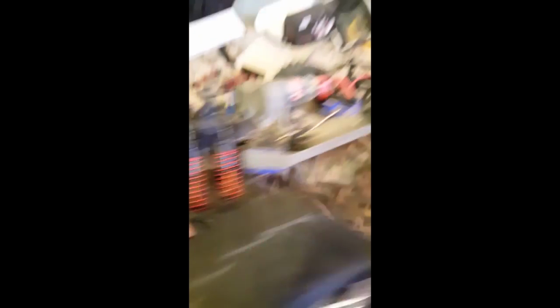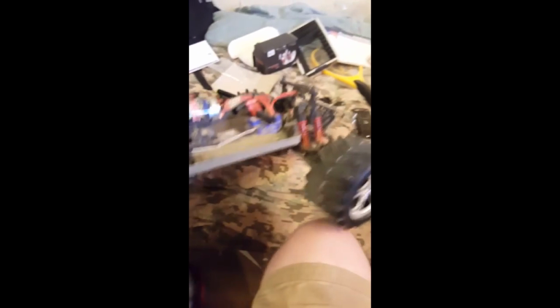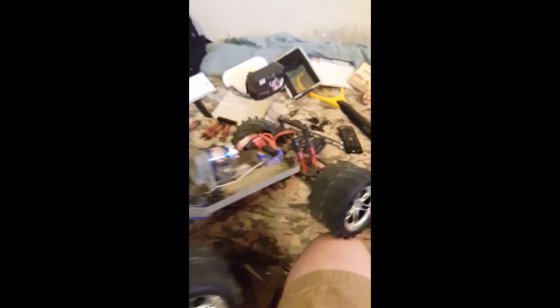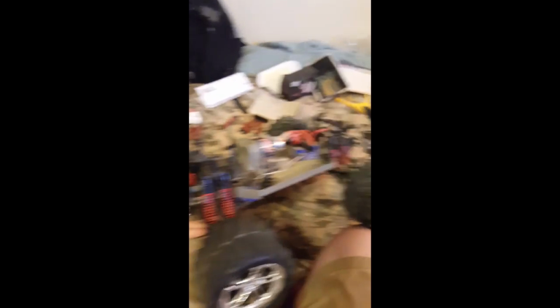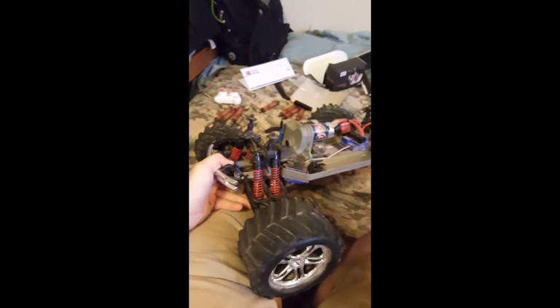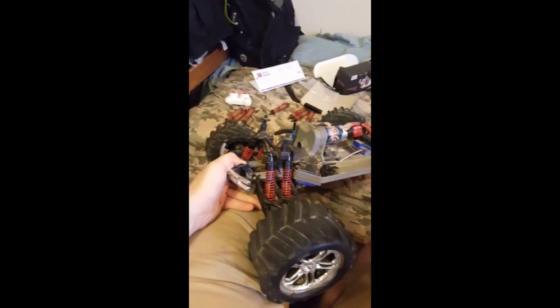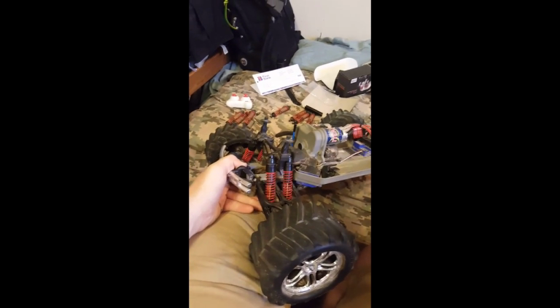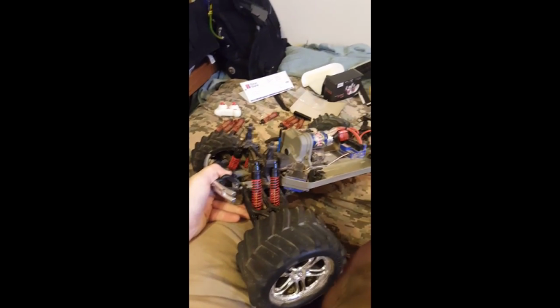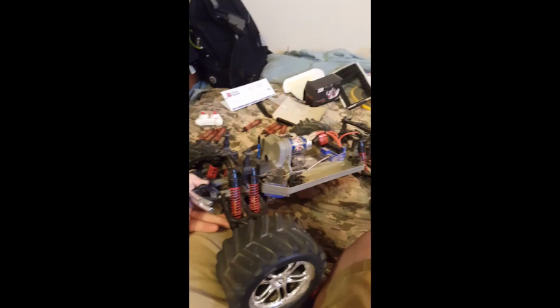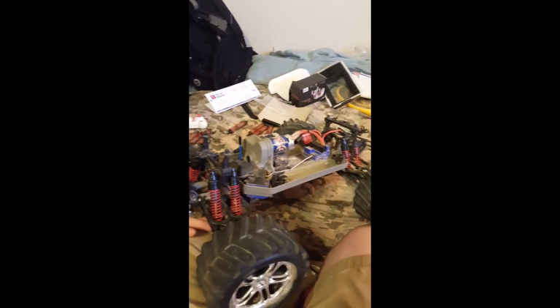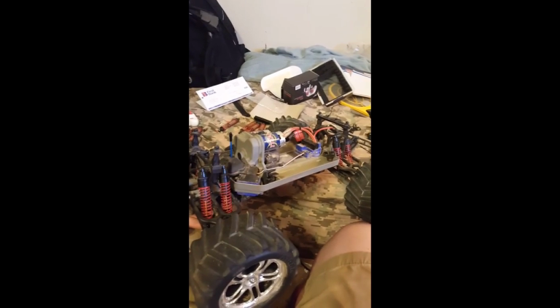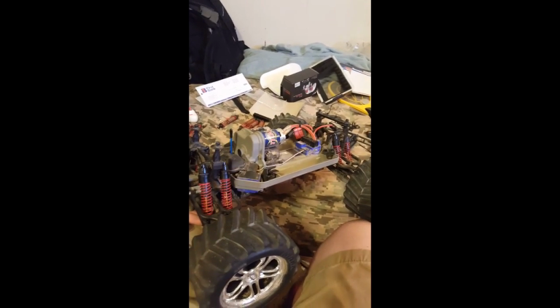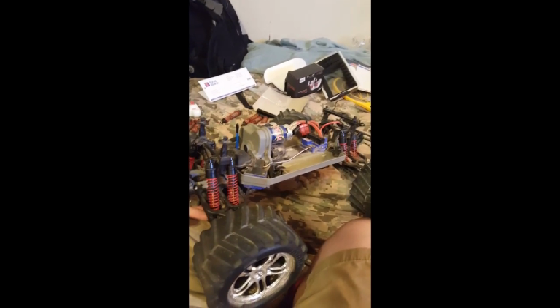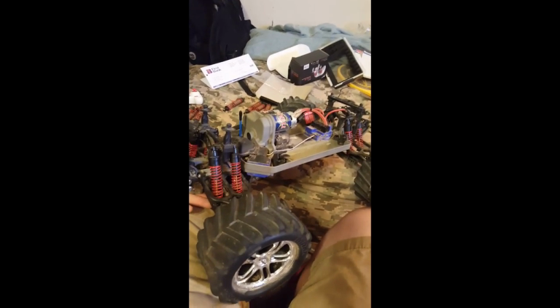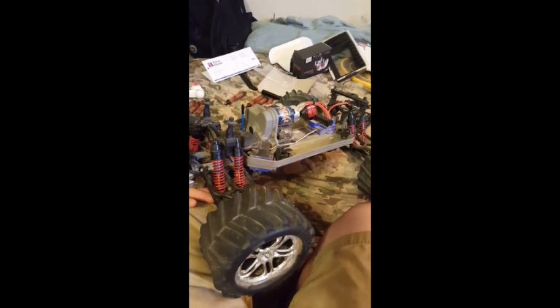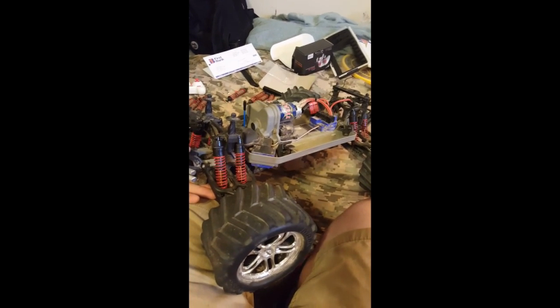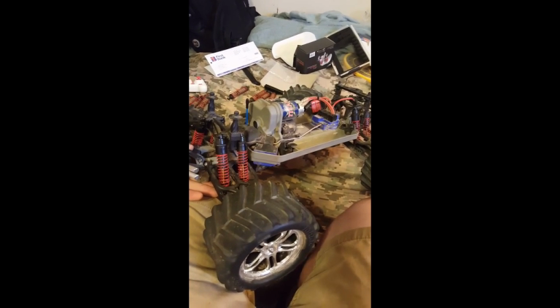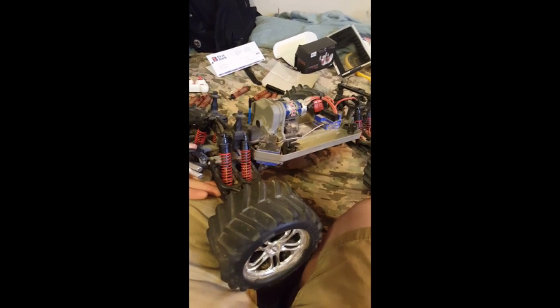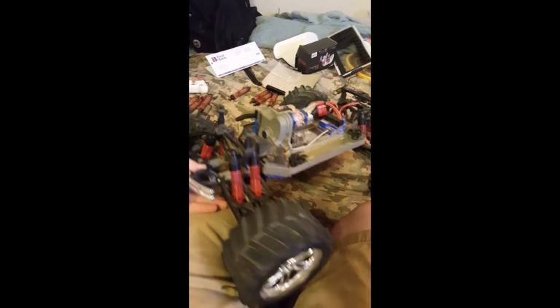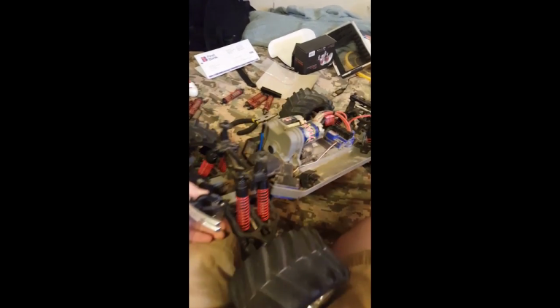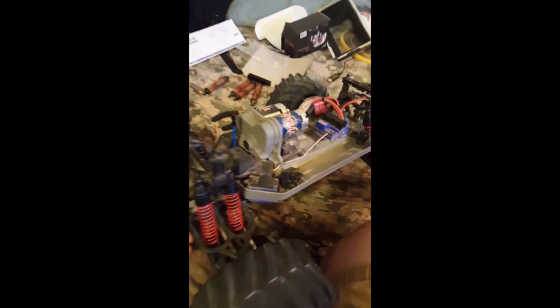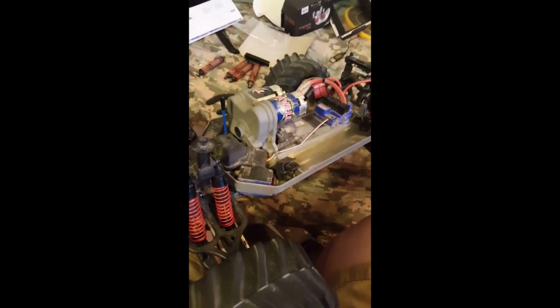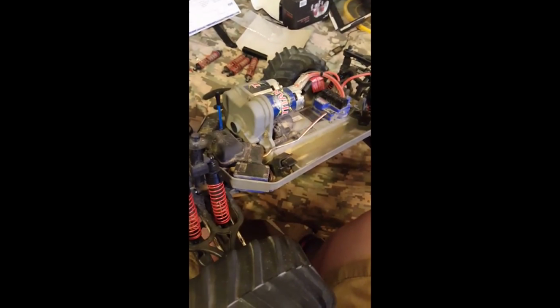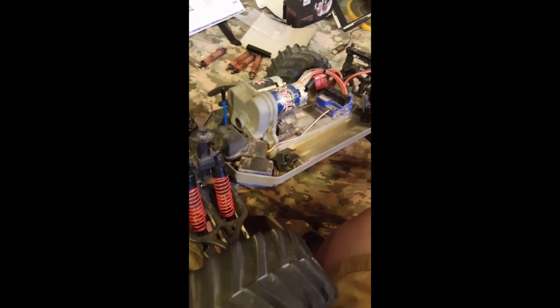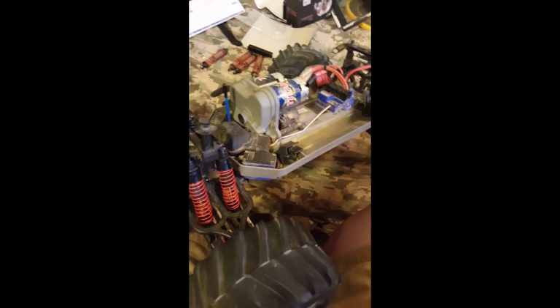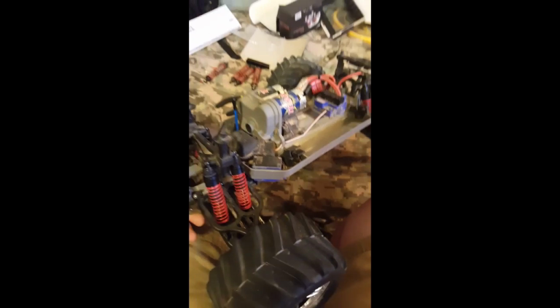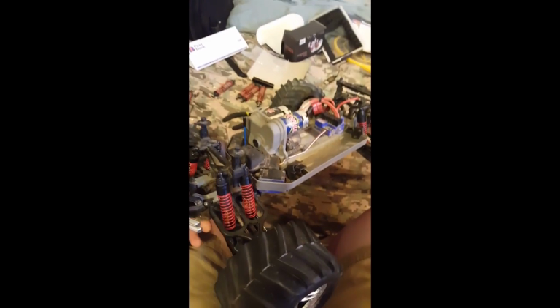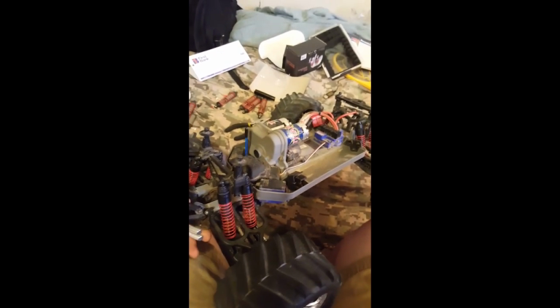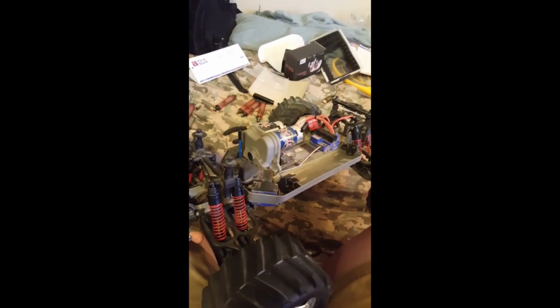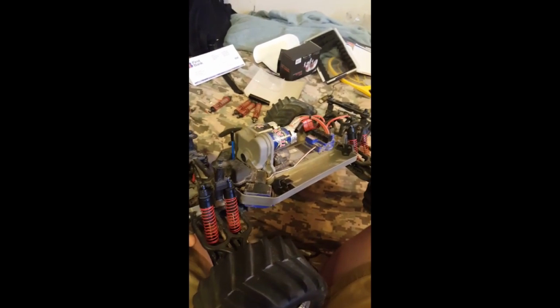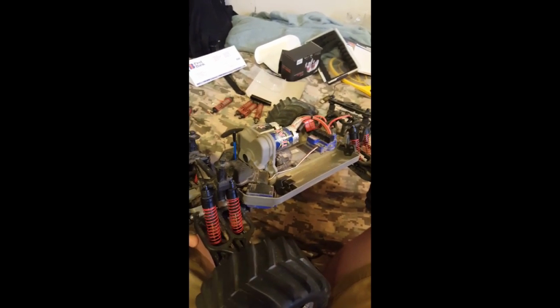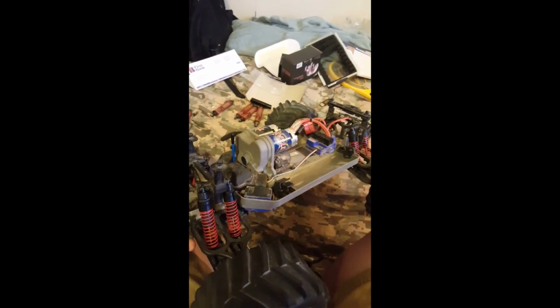I've got some batteries on charge and I think I may see if we can't go out there and have a little fun — test it out real quick. We'll see you guys in a hot second.